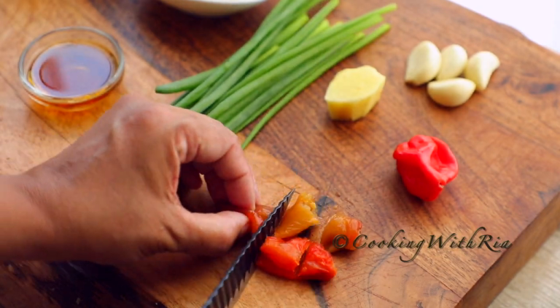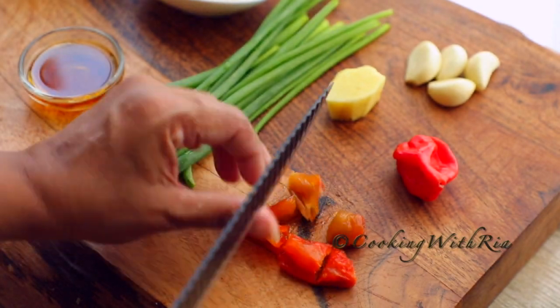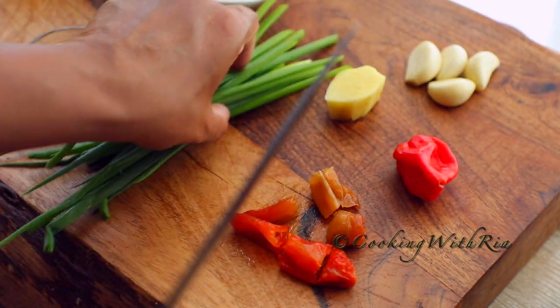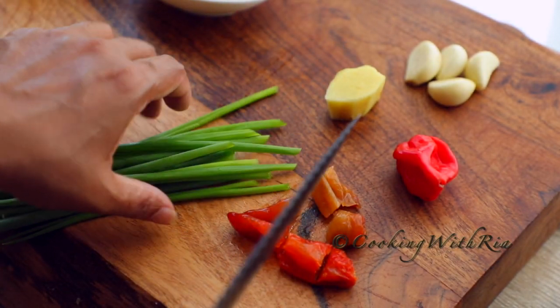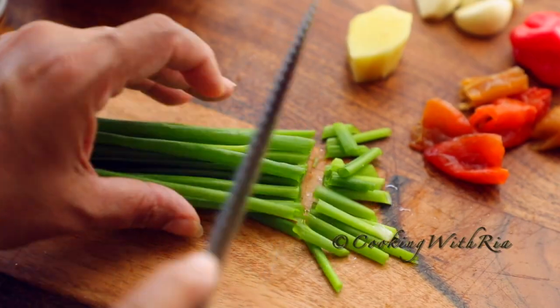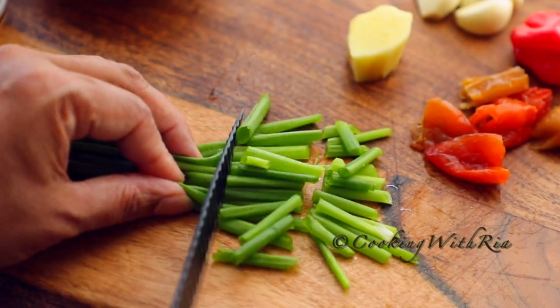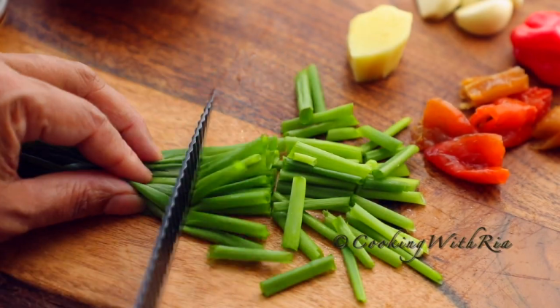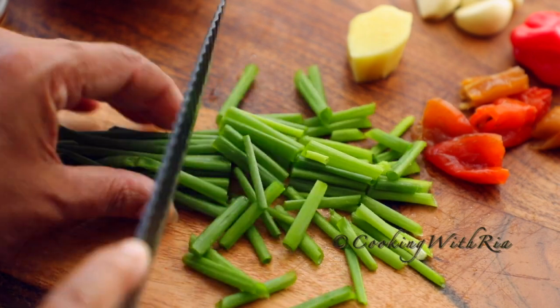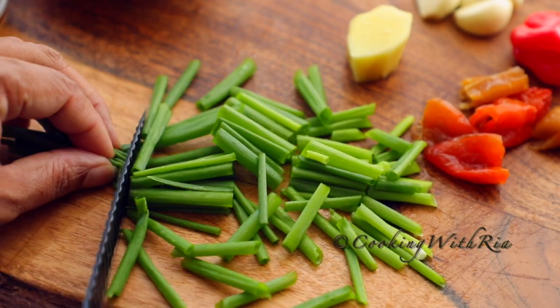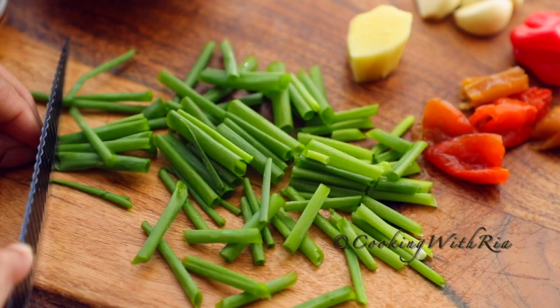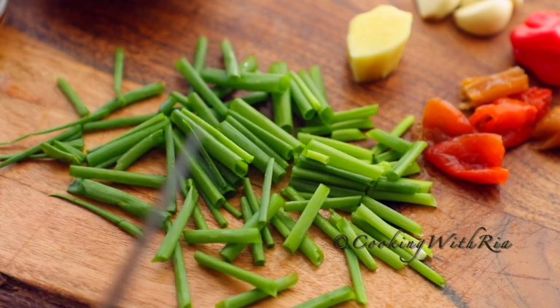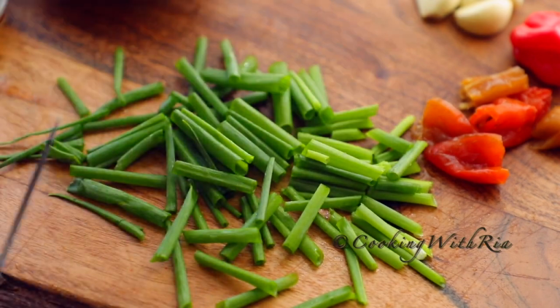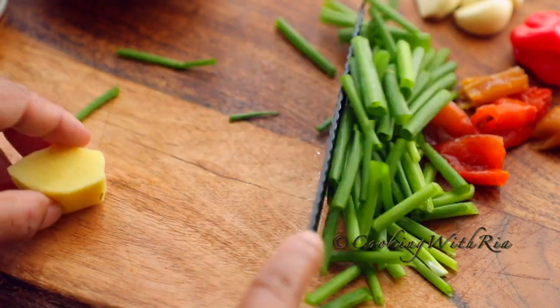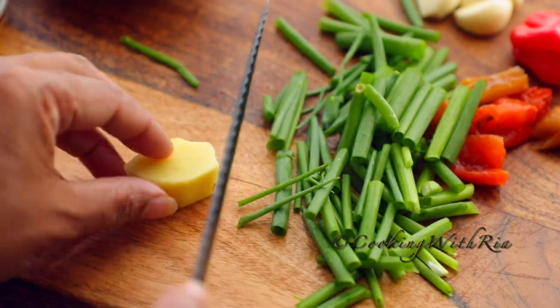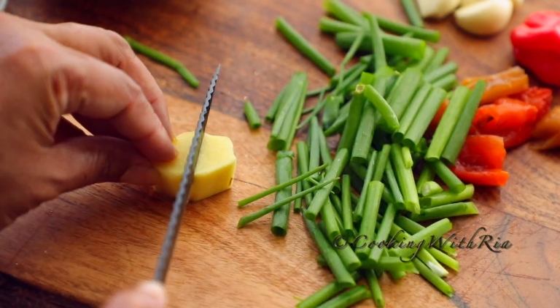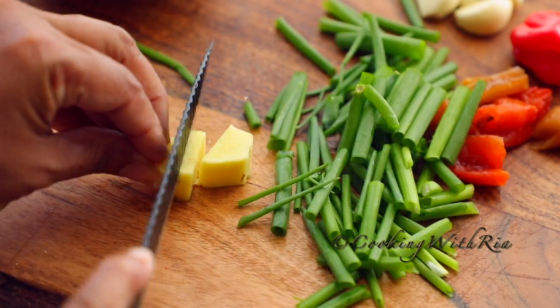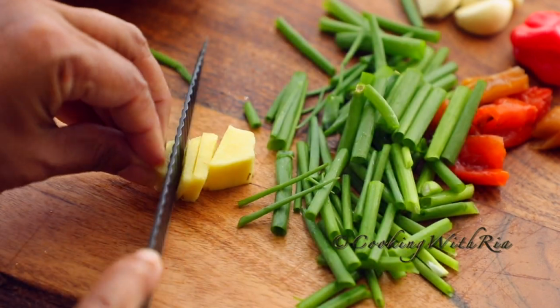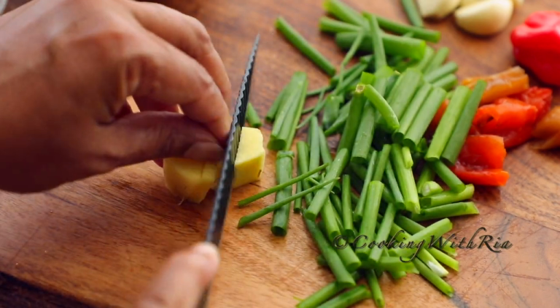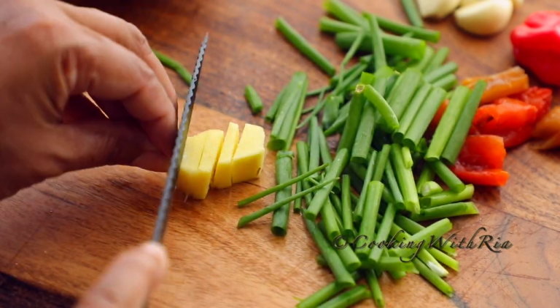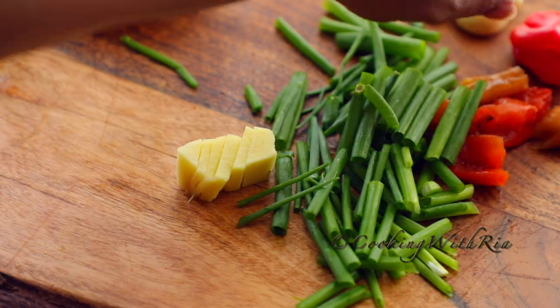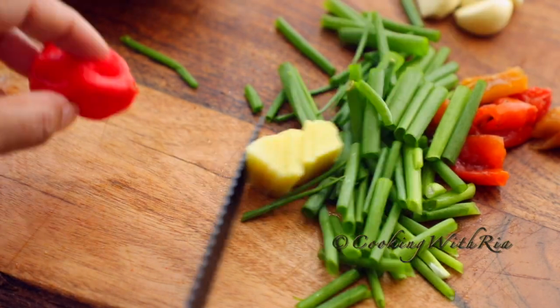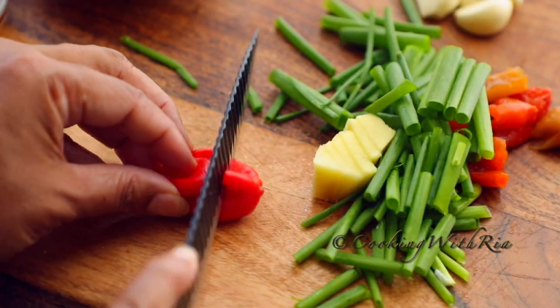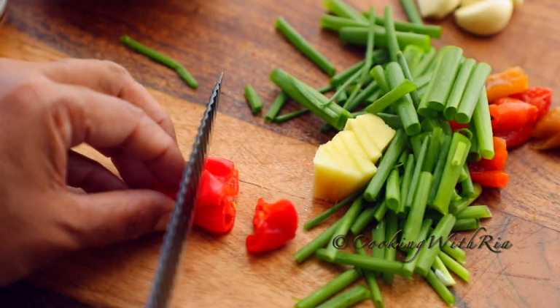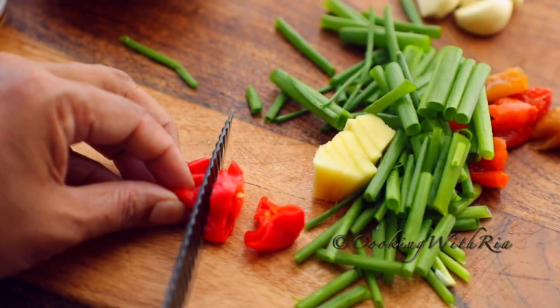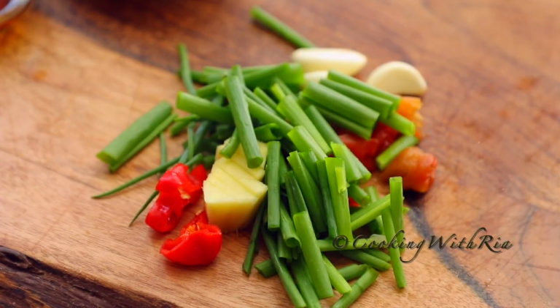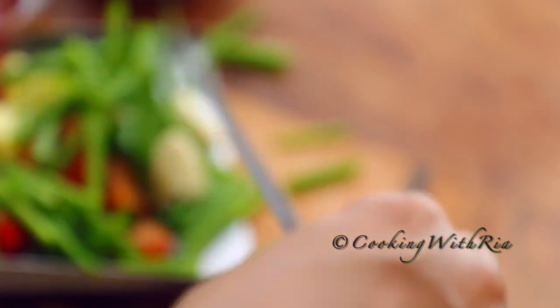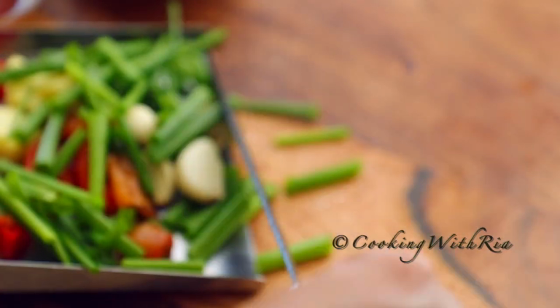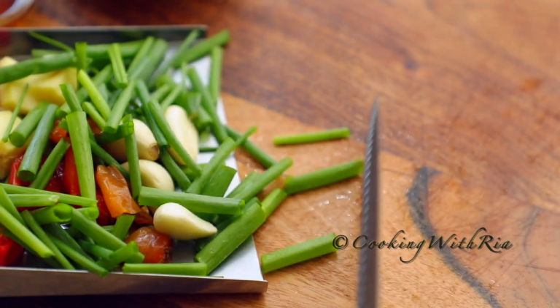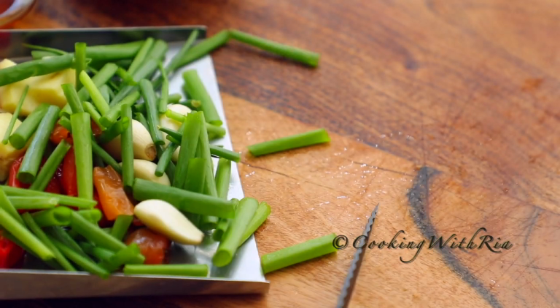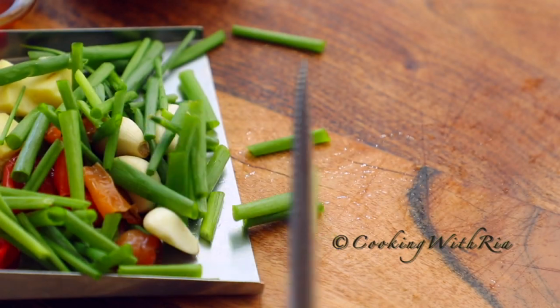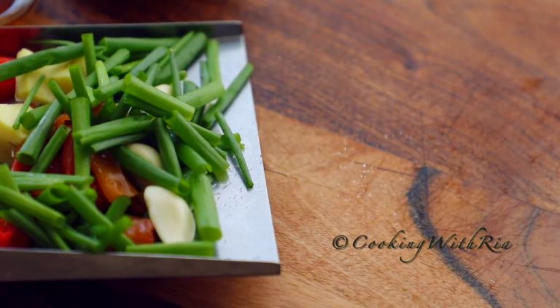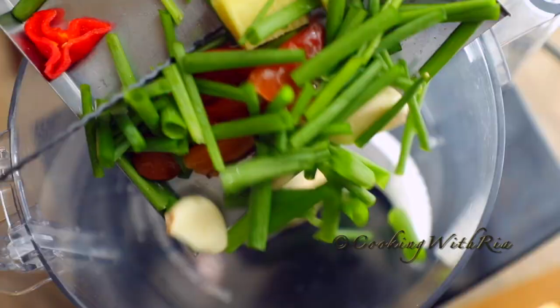Next I'll rinse and chop the pimento peppers, the scallion, the ginger, and the hot pepper. The pimento peppers, also called seasoning peppers, are optional, but add a lovely Caribbean flavor to these delicious snacks.